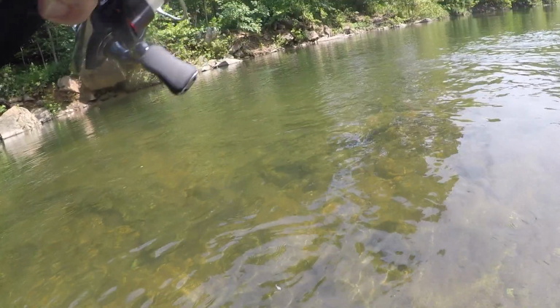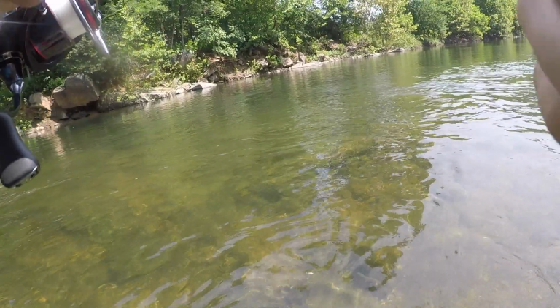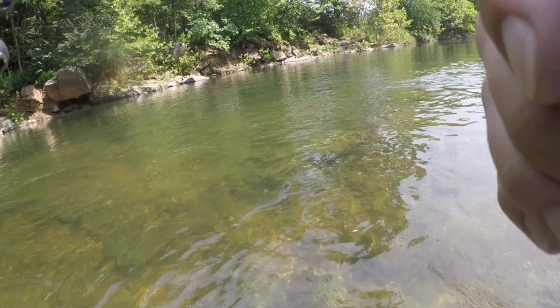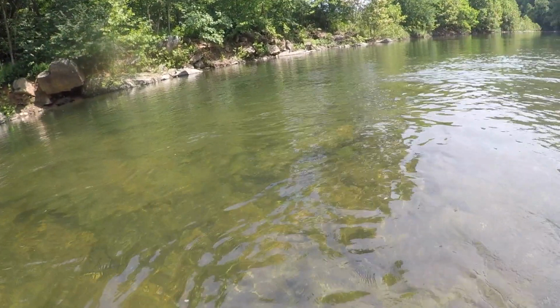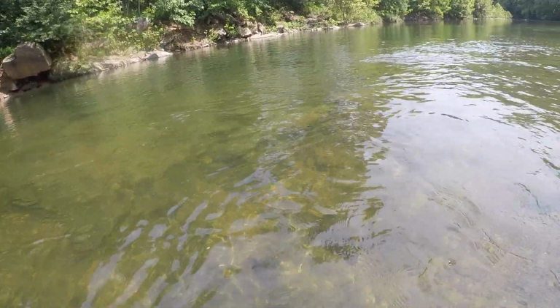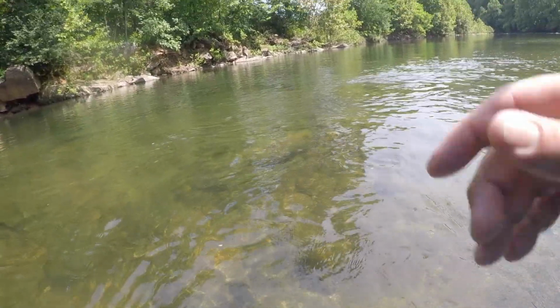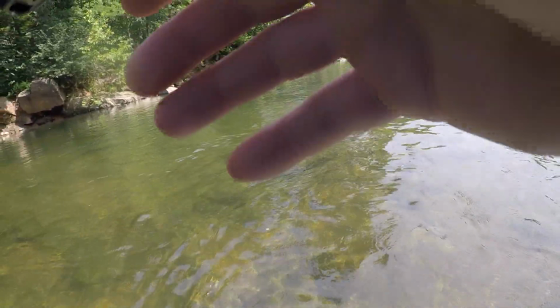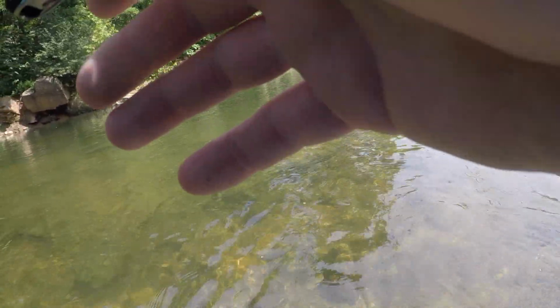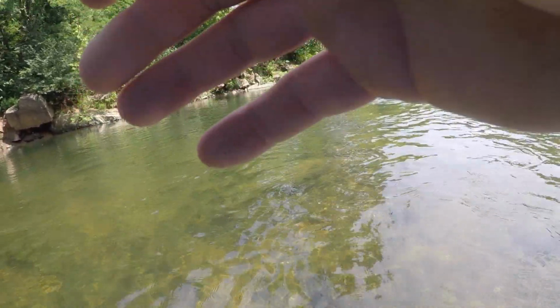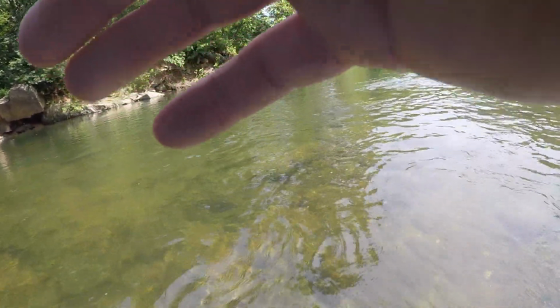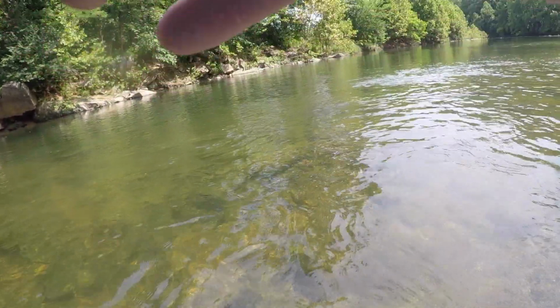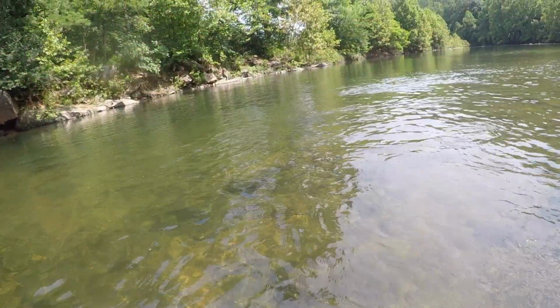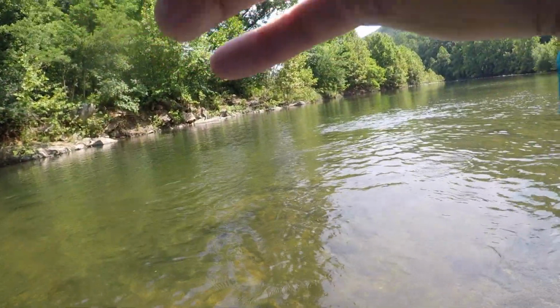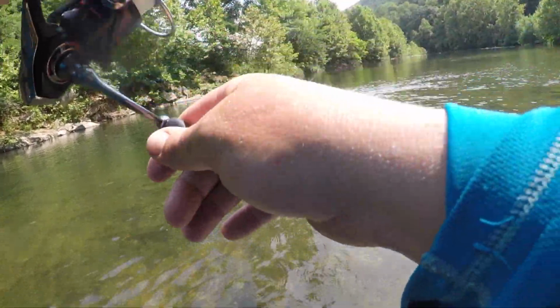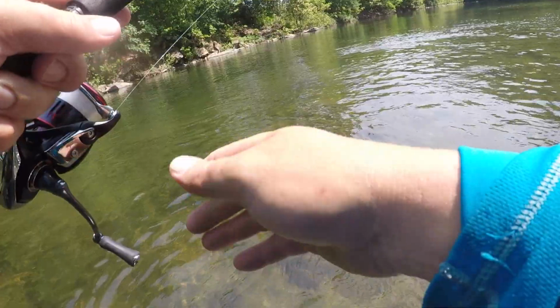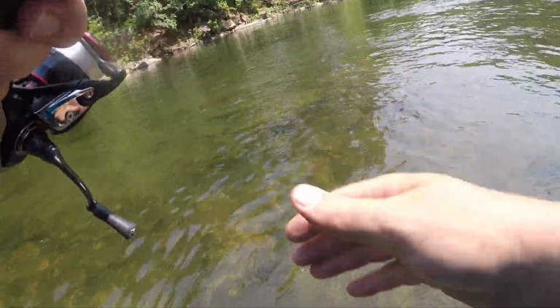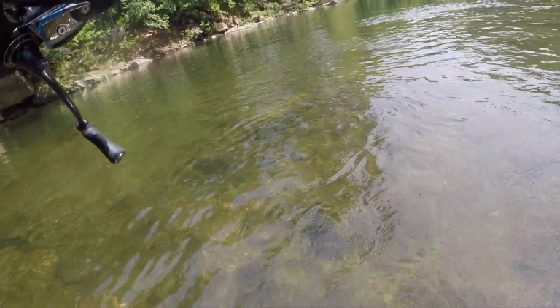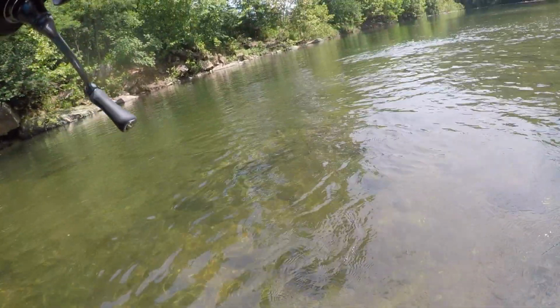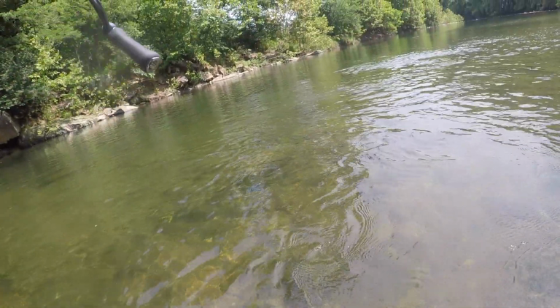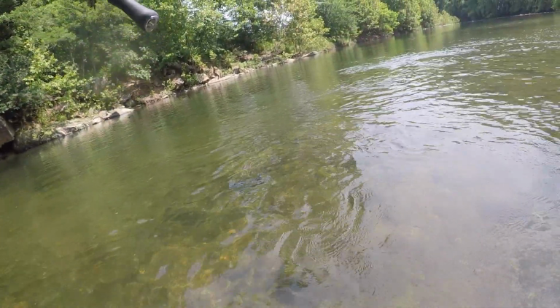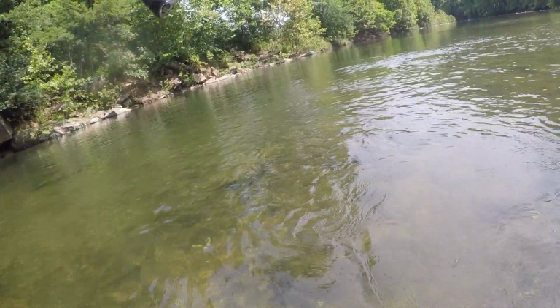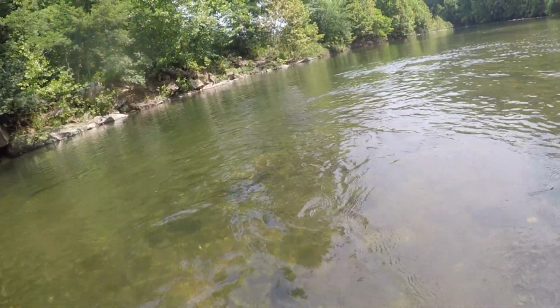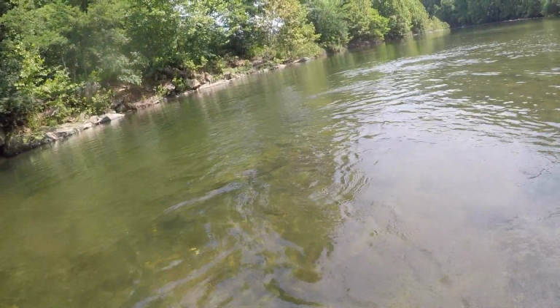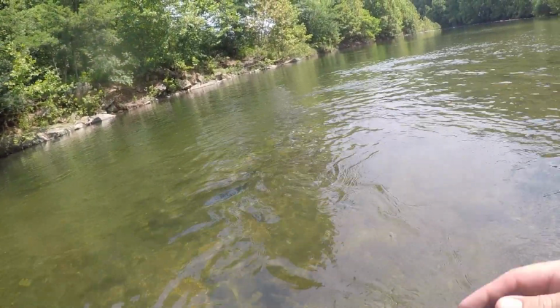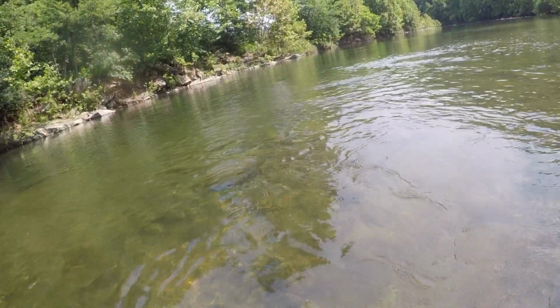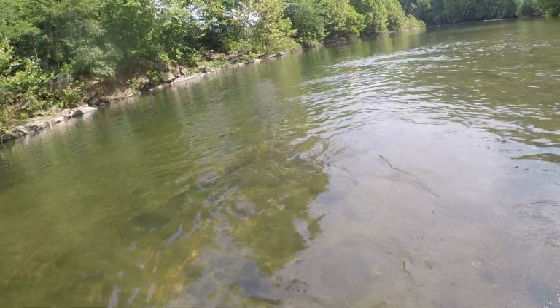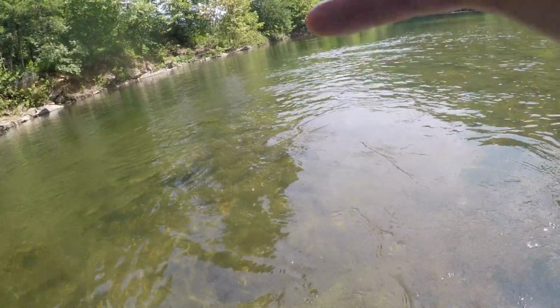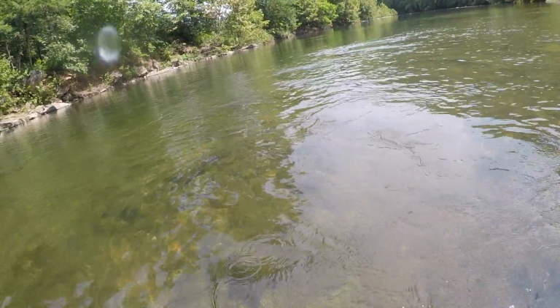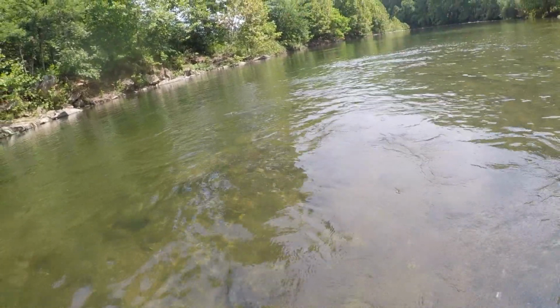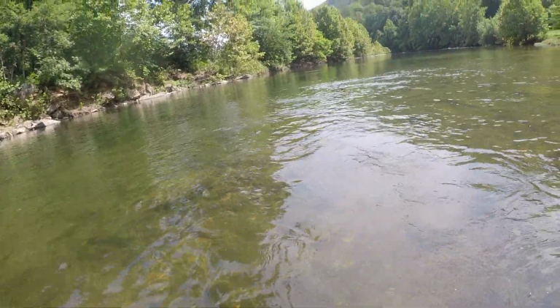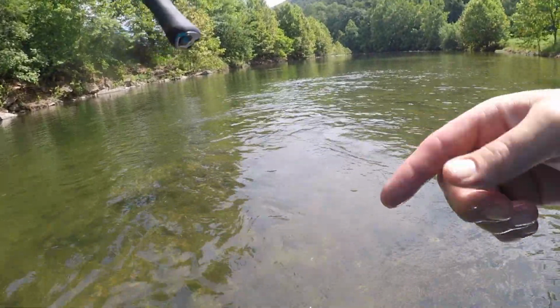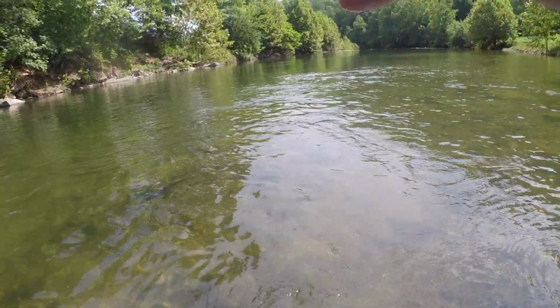Hooked up with a really nice one here on the Mossback XL, got the 1/32nd ounce jig head. Not sure if it's the one that followed it in — I had one, didn't get a bite, and I reeled it in.